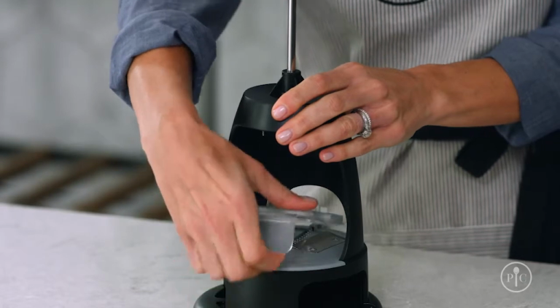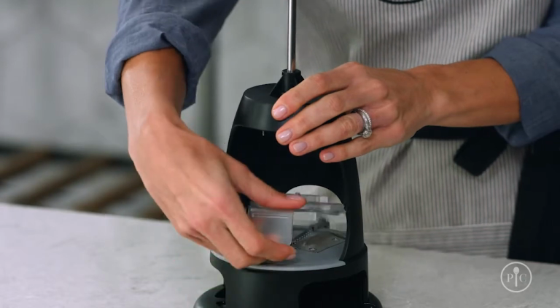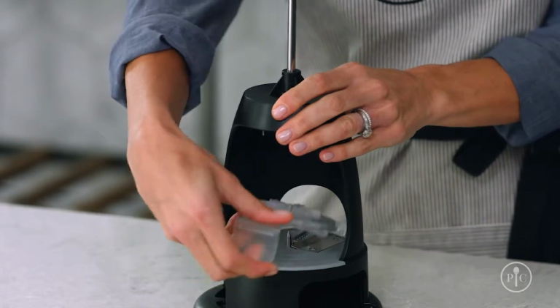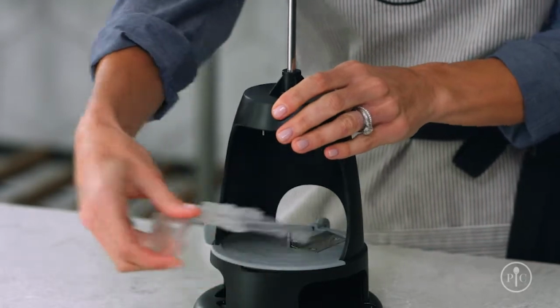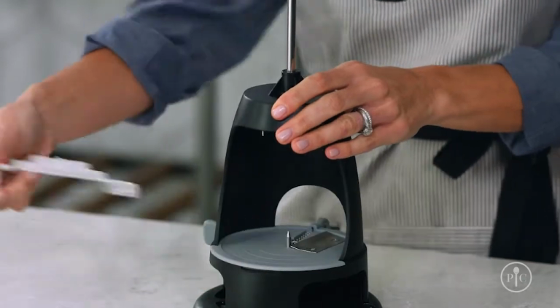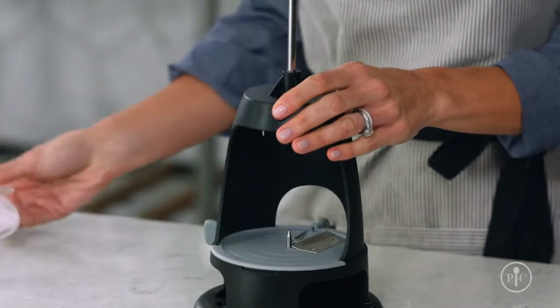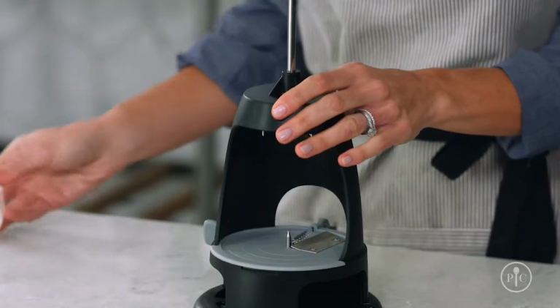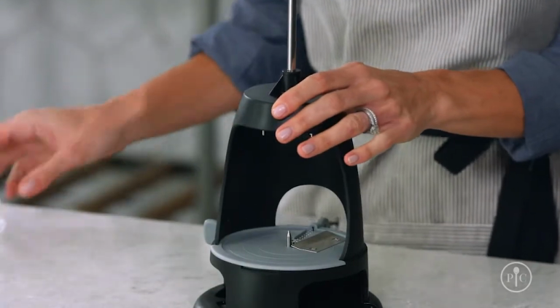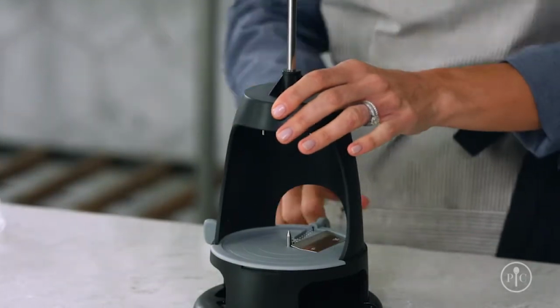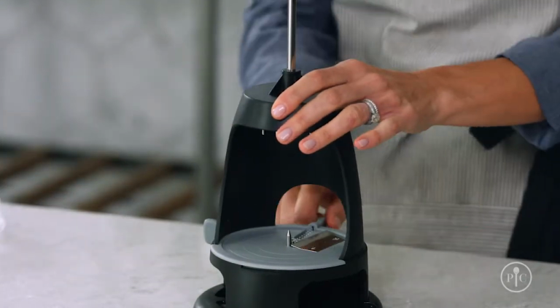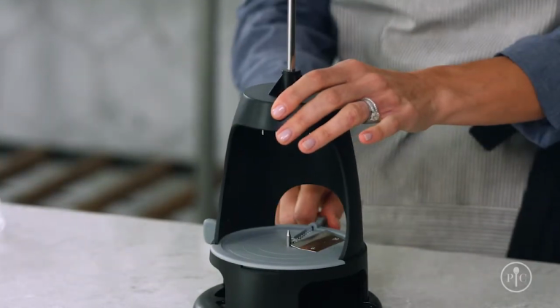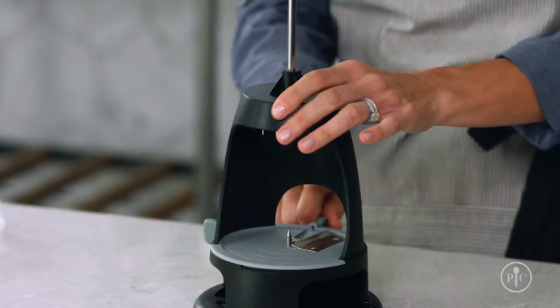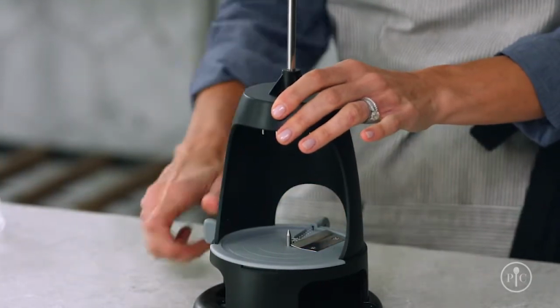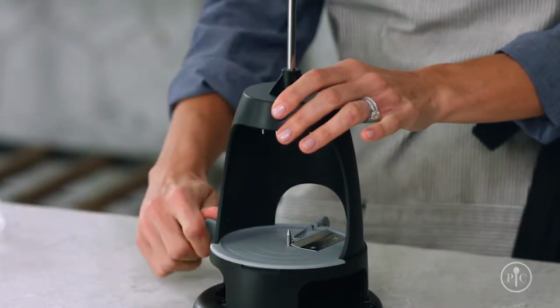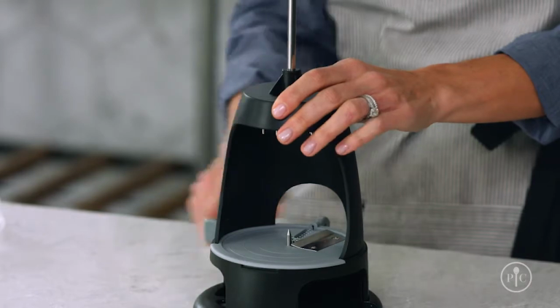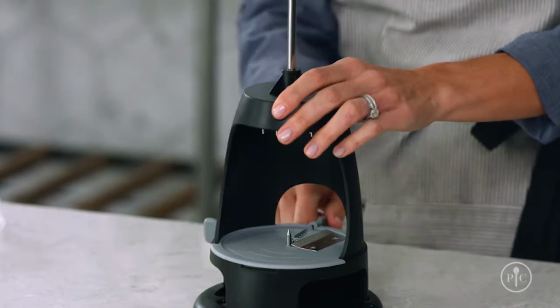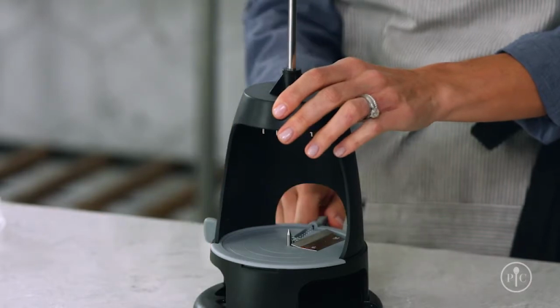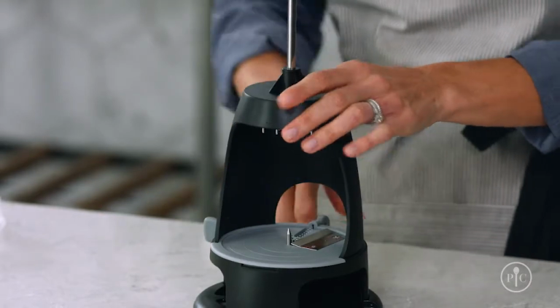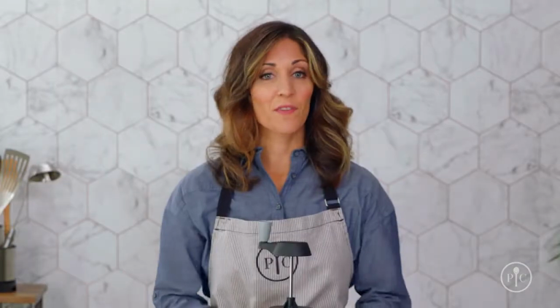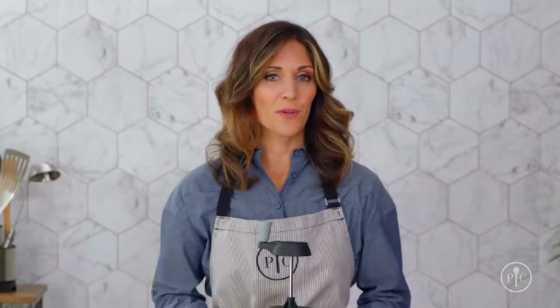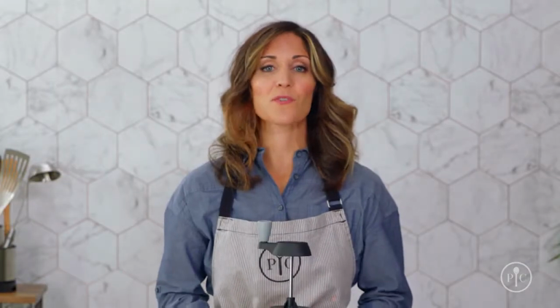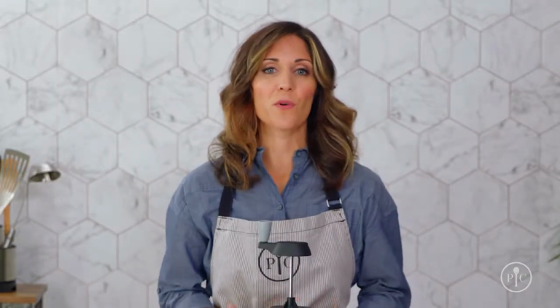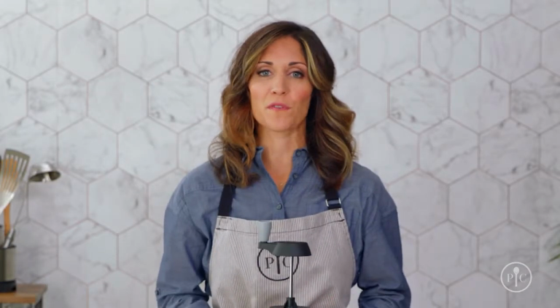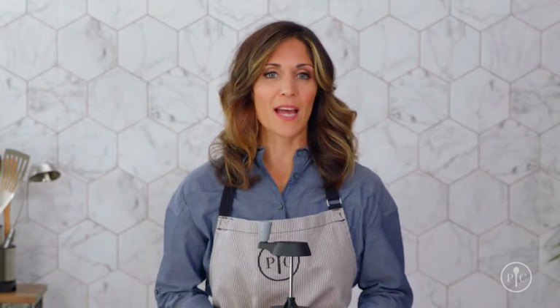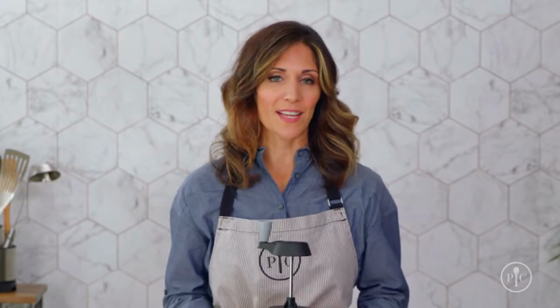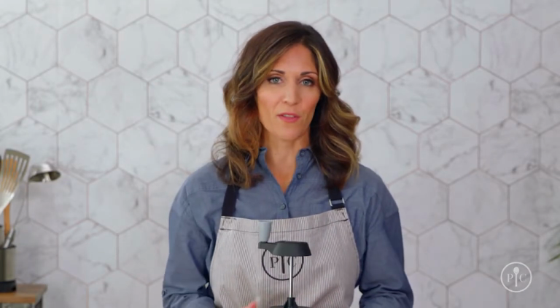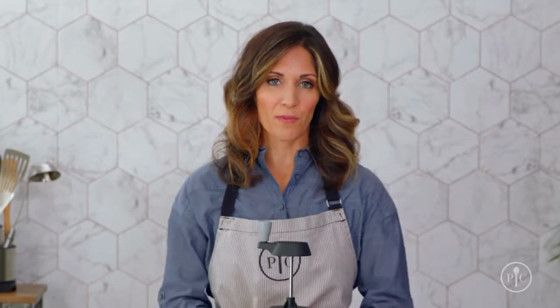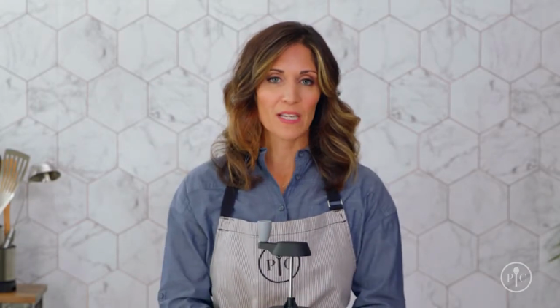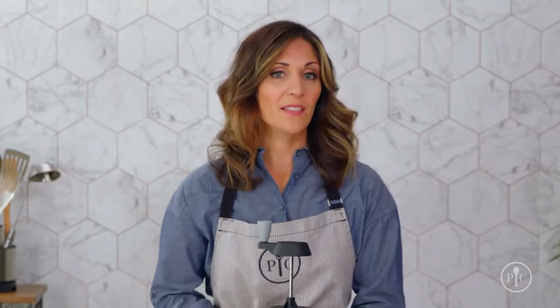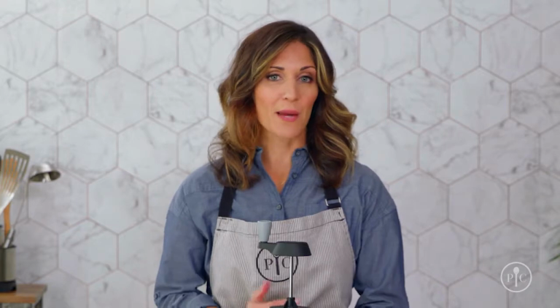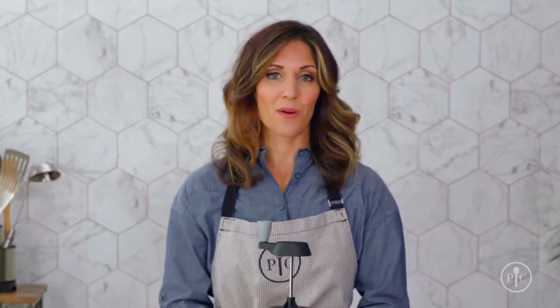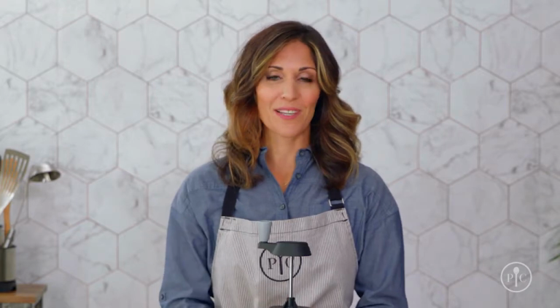If your blade is angled, put the cover back on and adjust. You never want to use the product with a blade at an angle. If you do, you'll just score your food and not slice it all the way through. This can damage the comb blade.